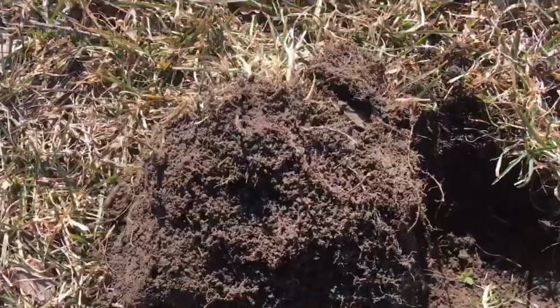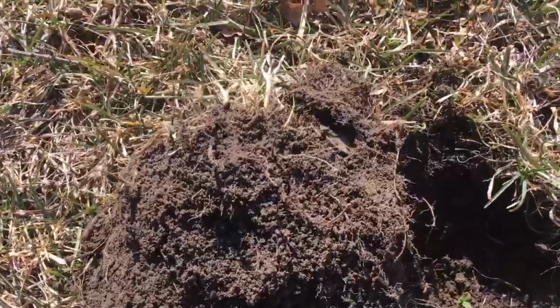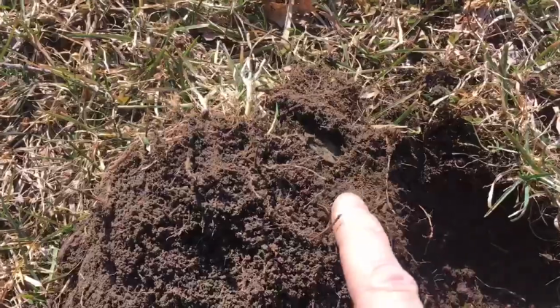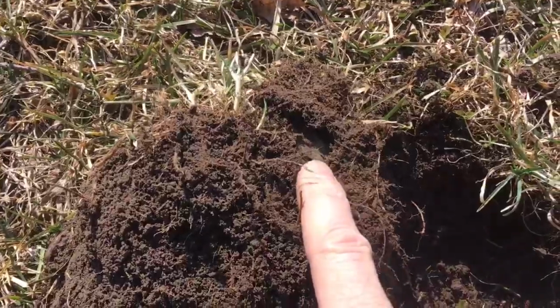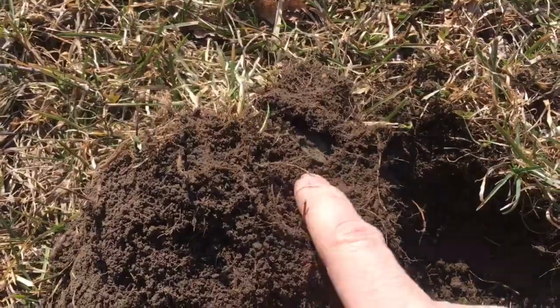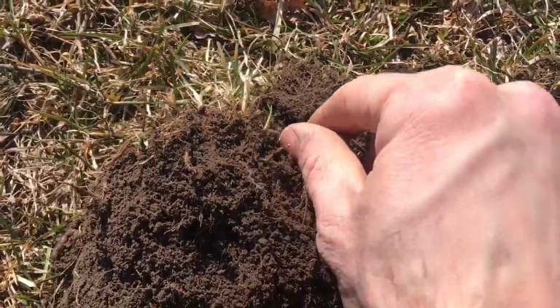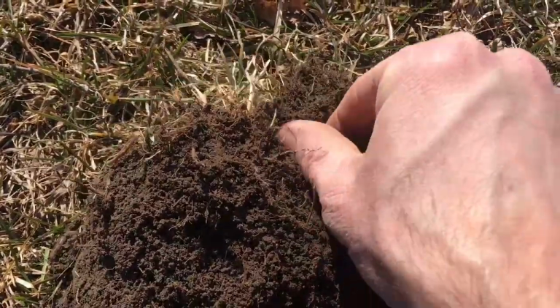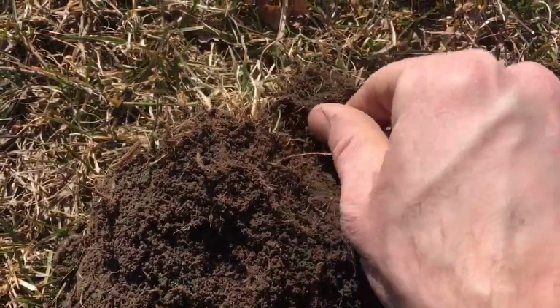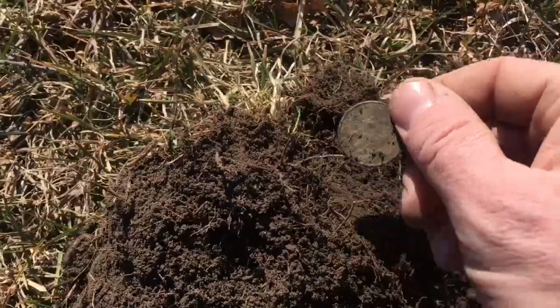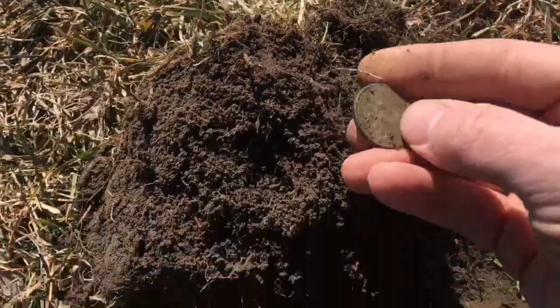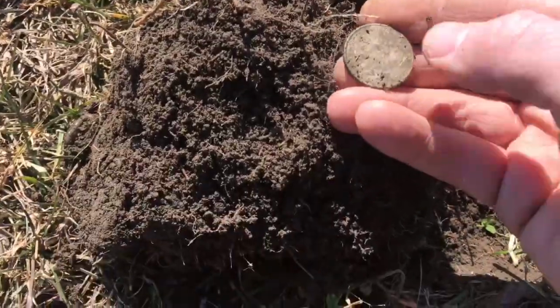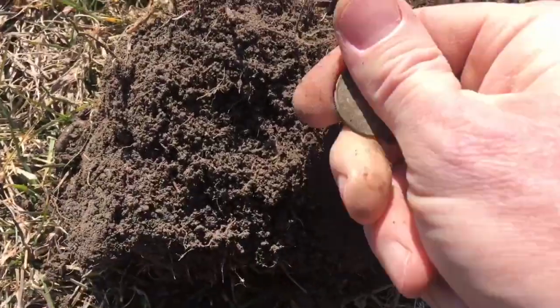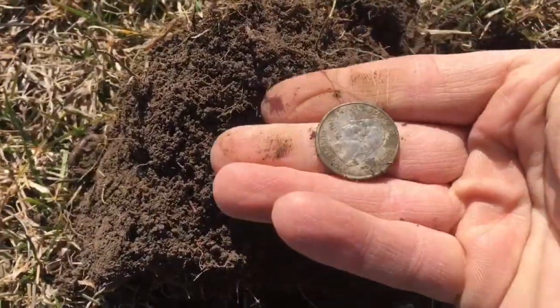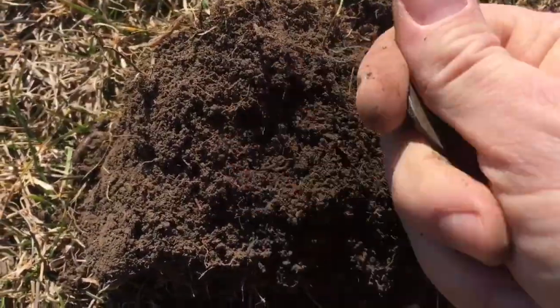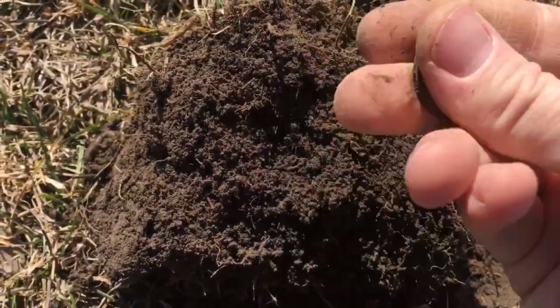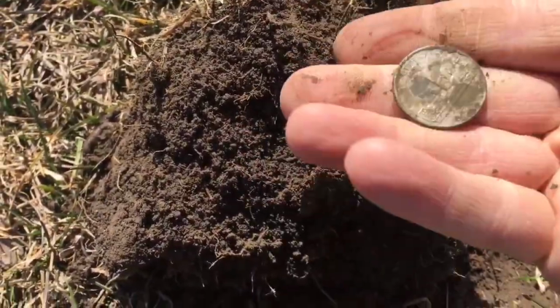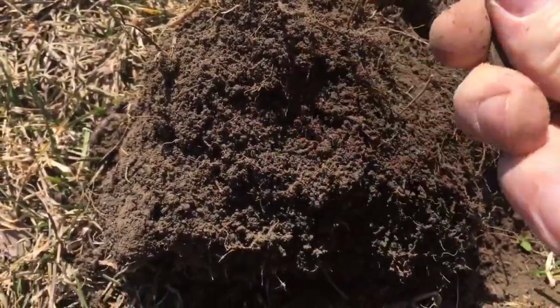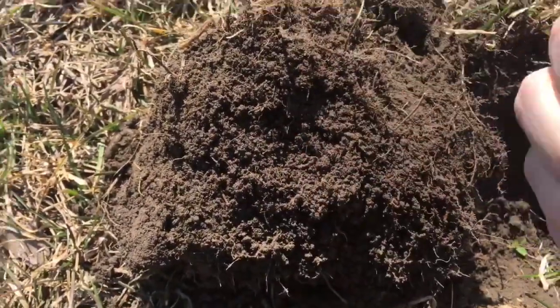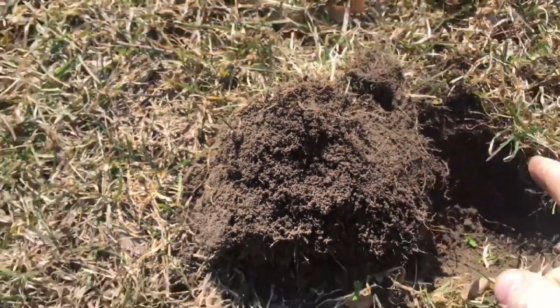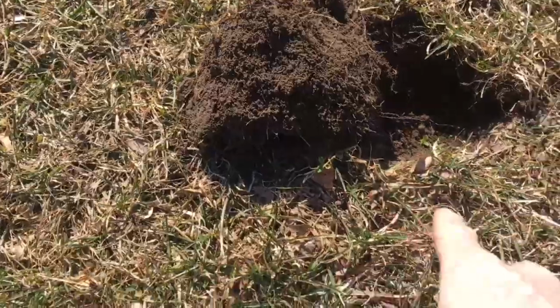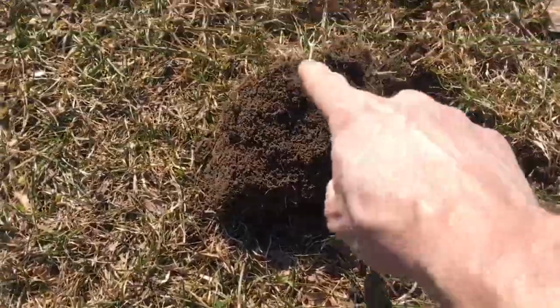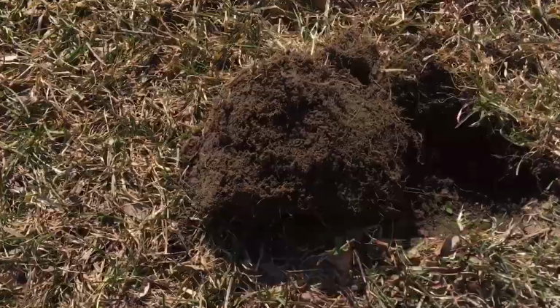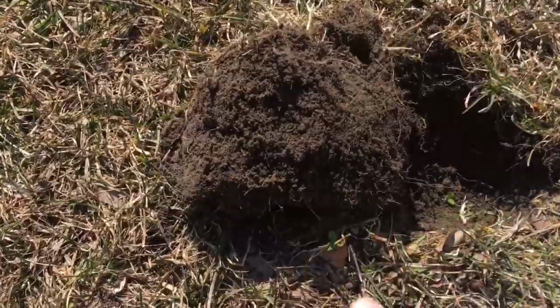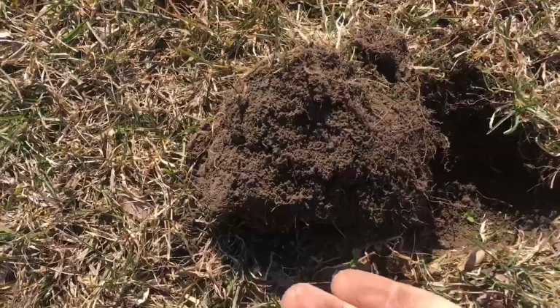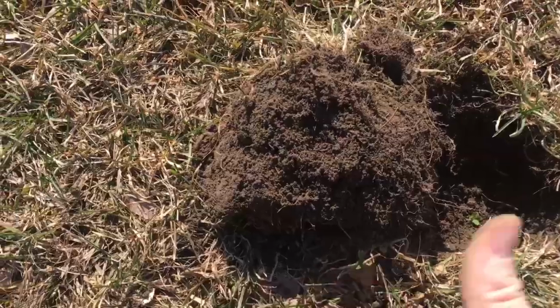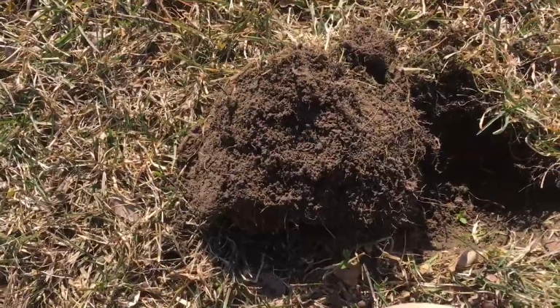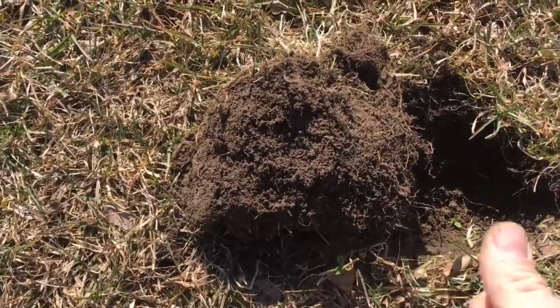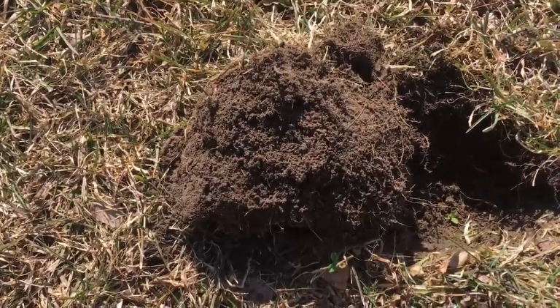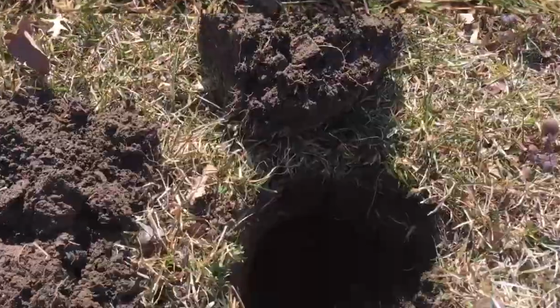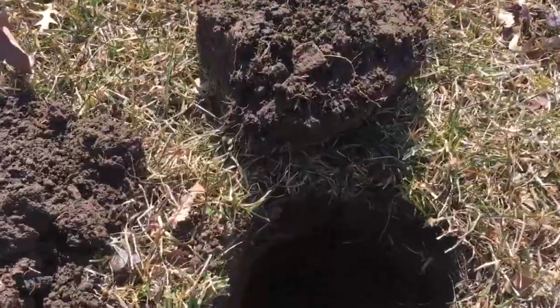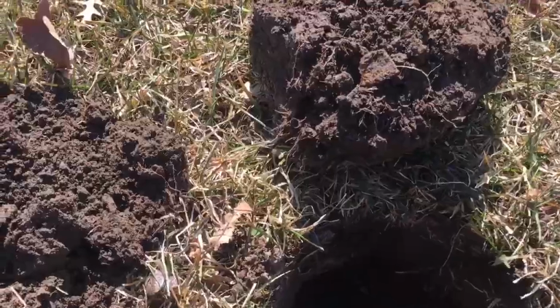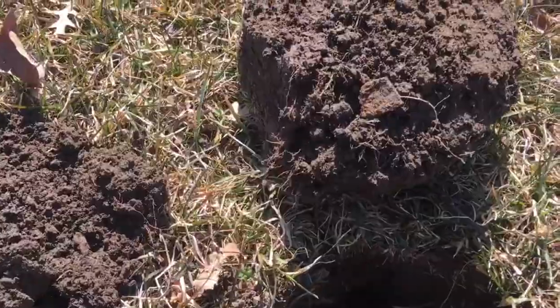Just a few feet away from where I was, we got our next find. I think I have a little coin spill here because I was getting multiple targets. We've got a modern quarter and there's something else right around here, so I'm gonna go ahead and search for that now.